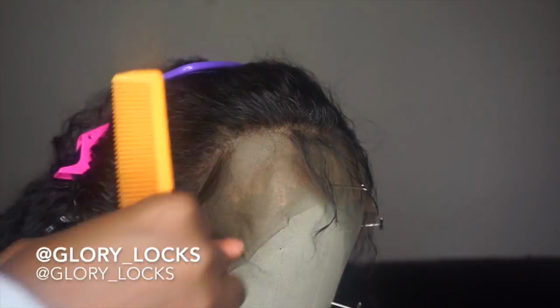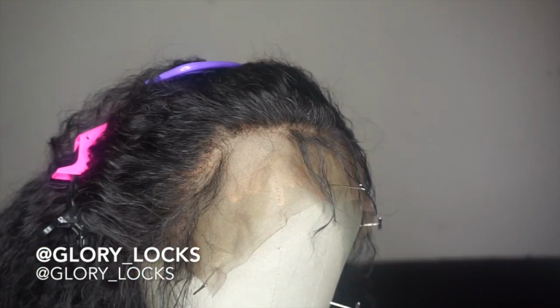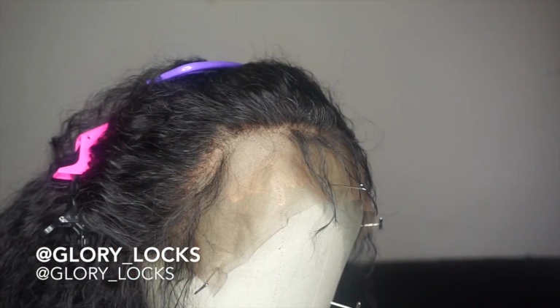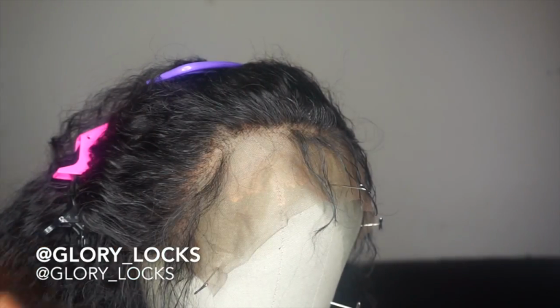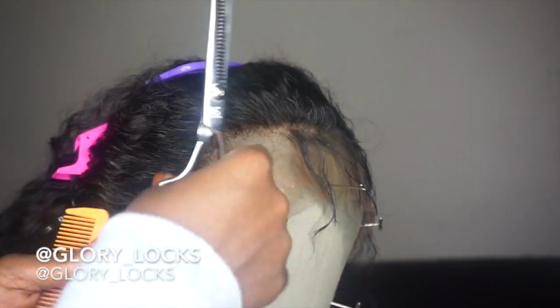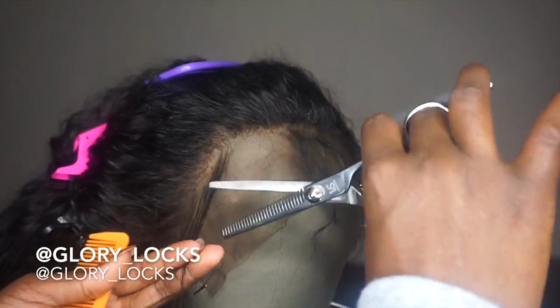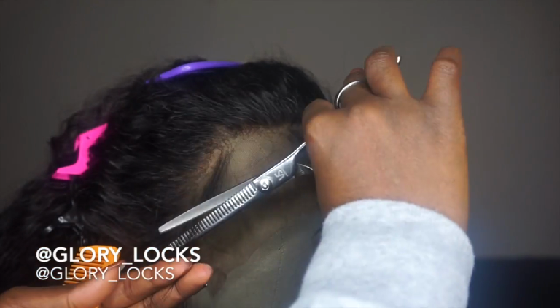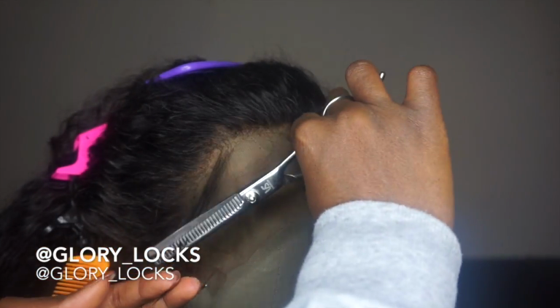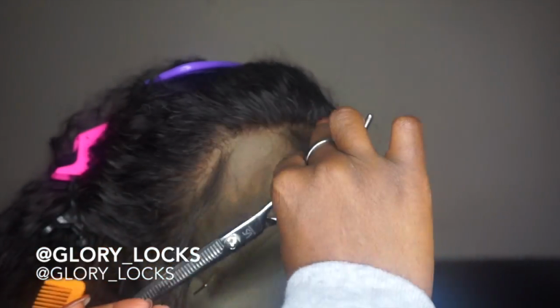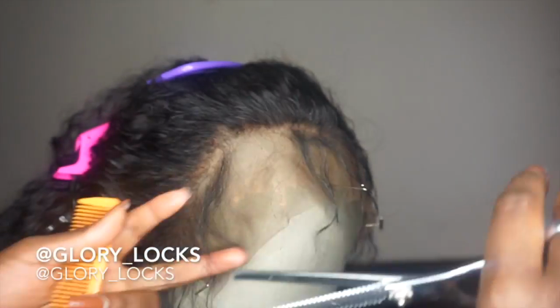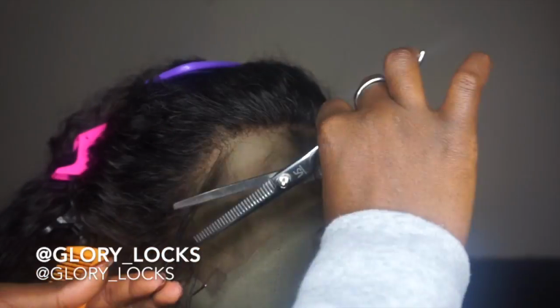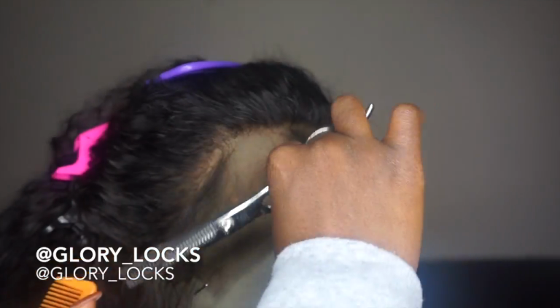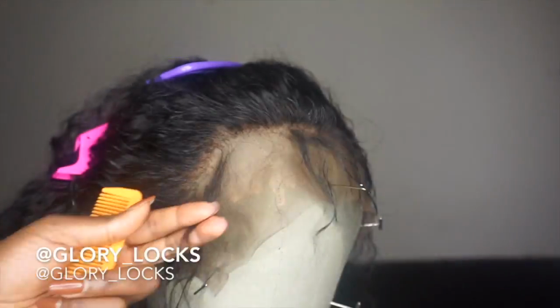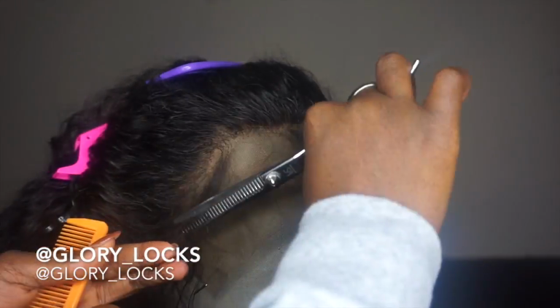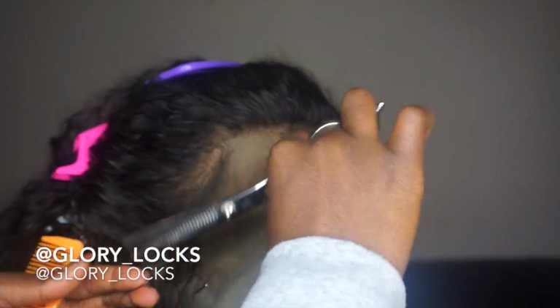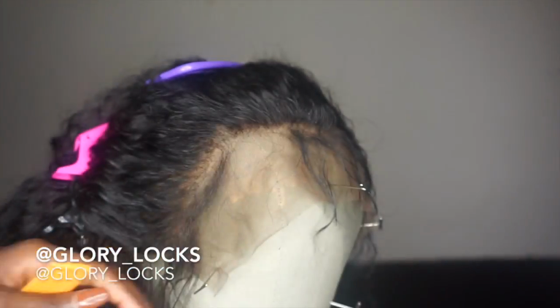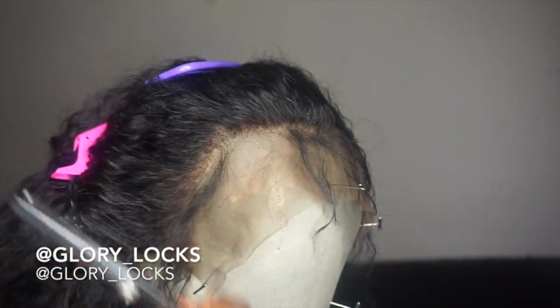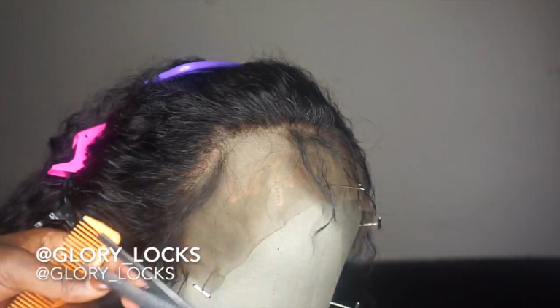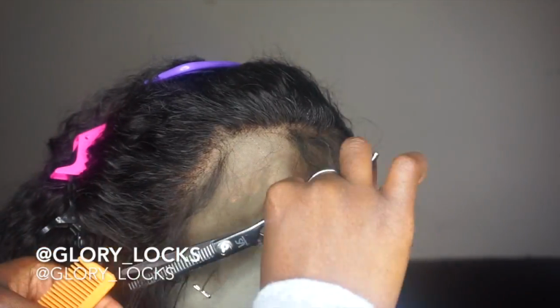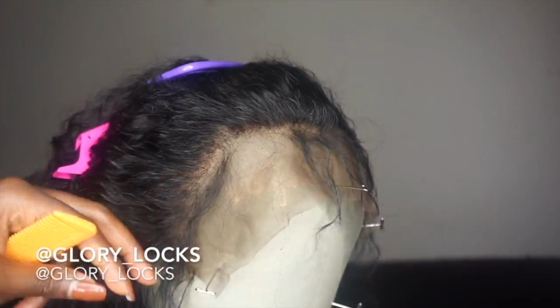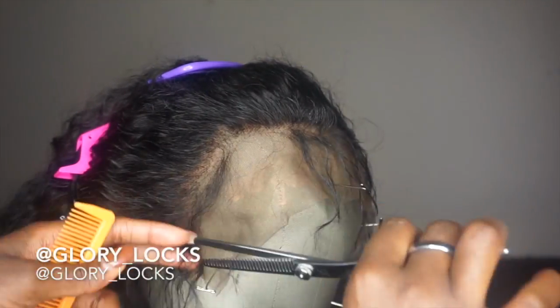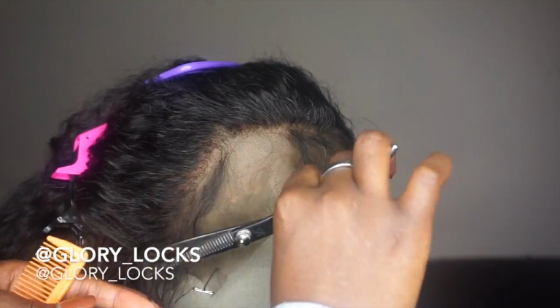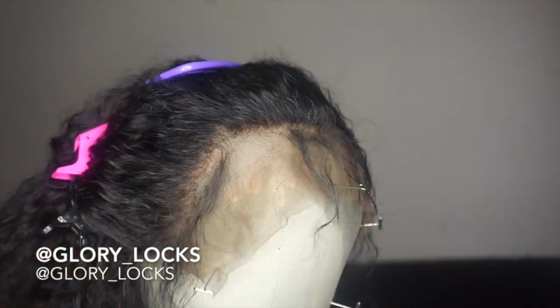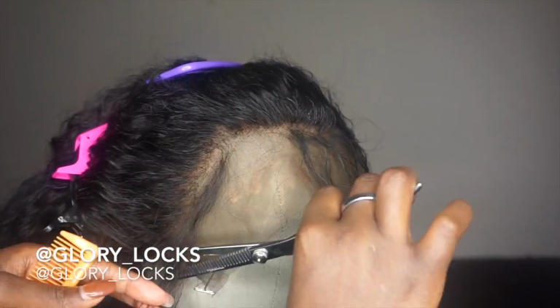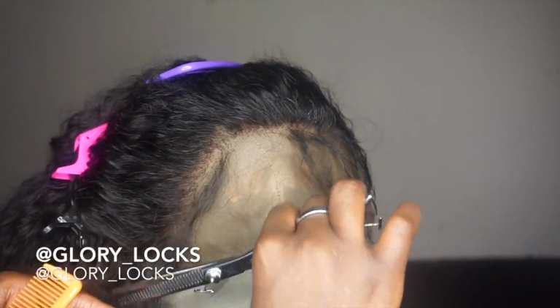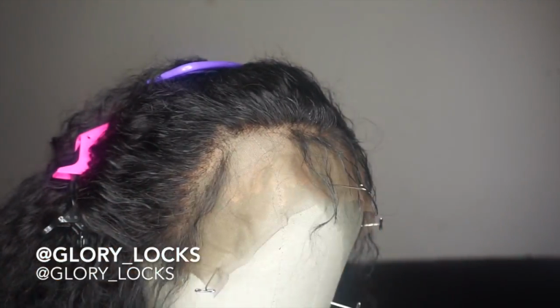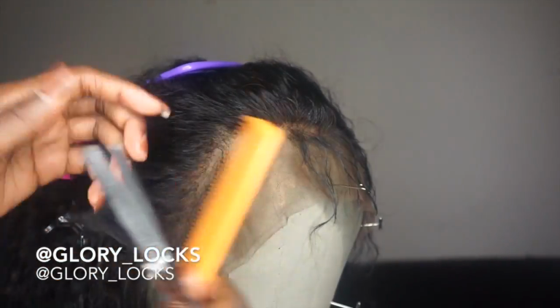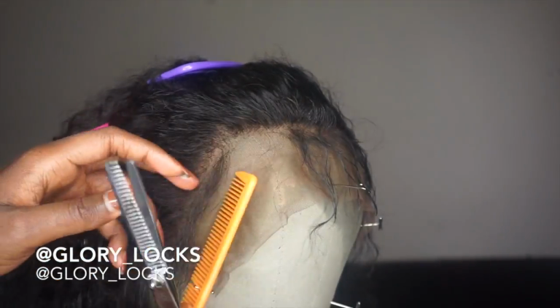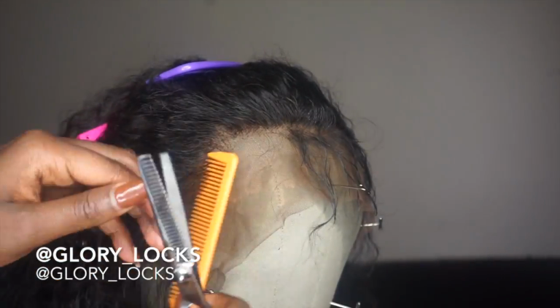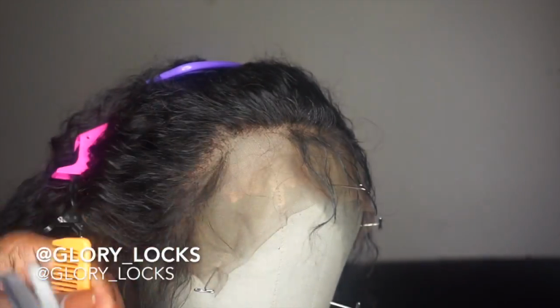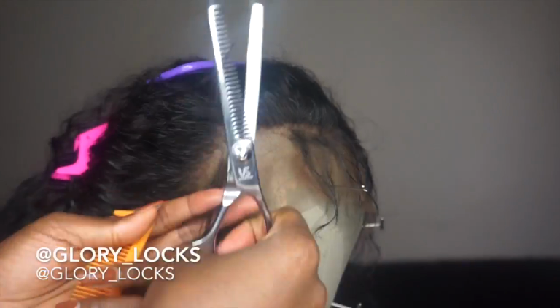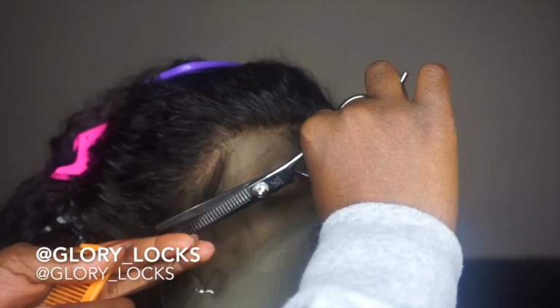When making my baby hairs, water is very important. I use the water to spray onto the baby hair and then swoop it up with the comb.